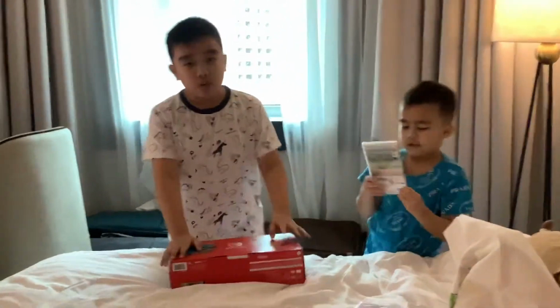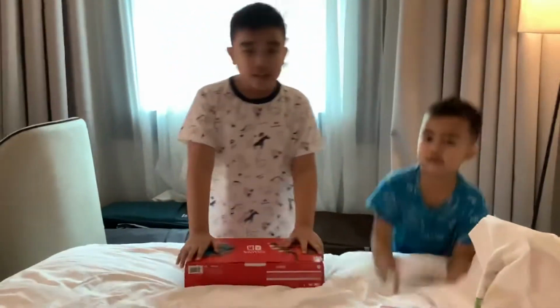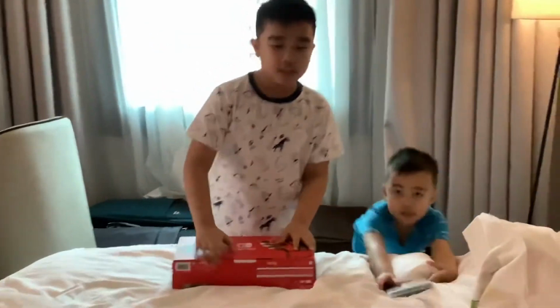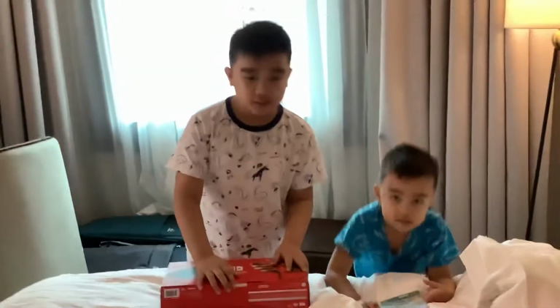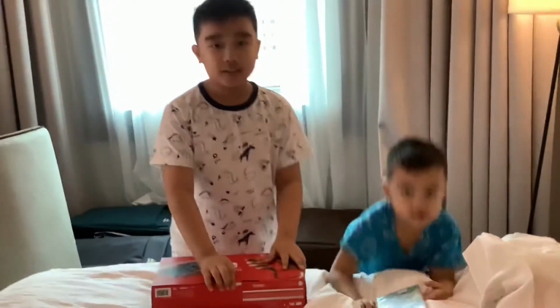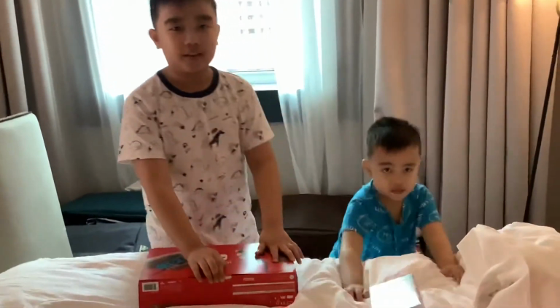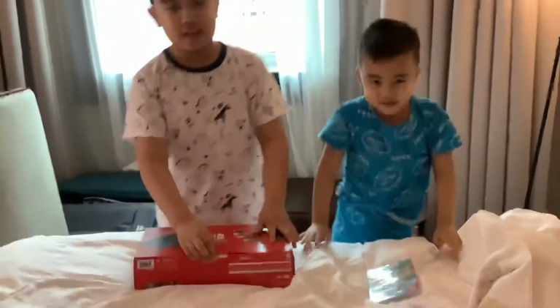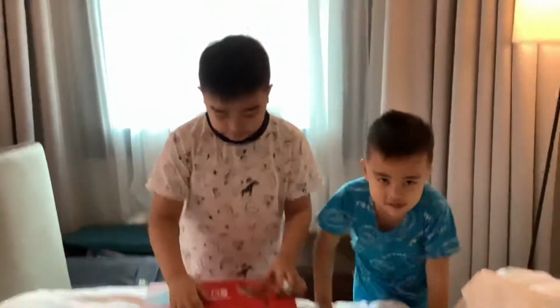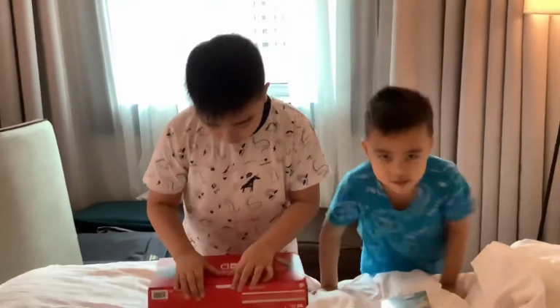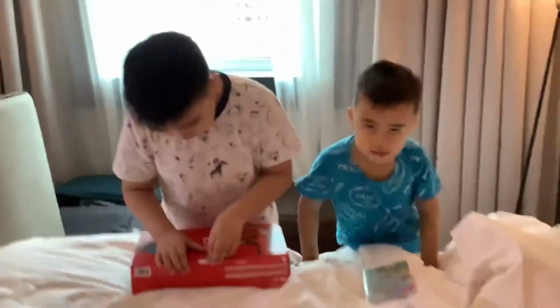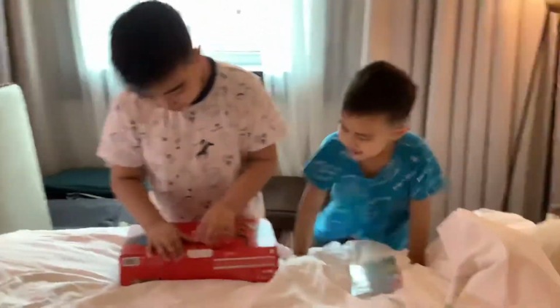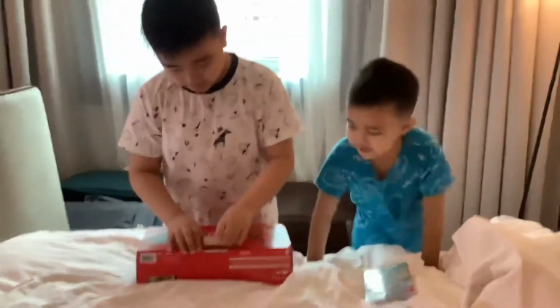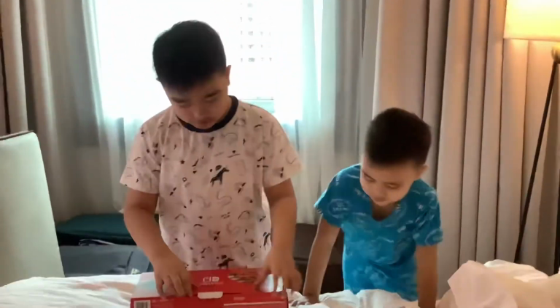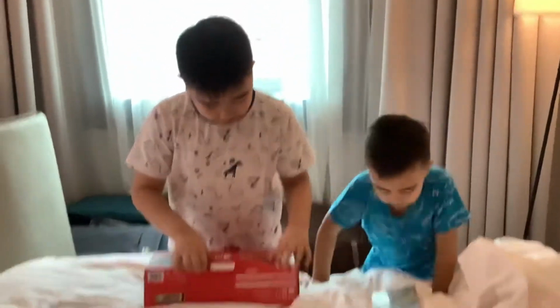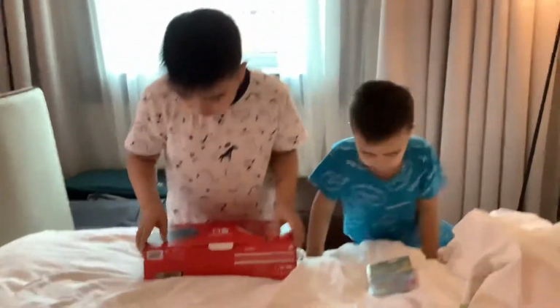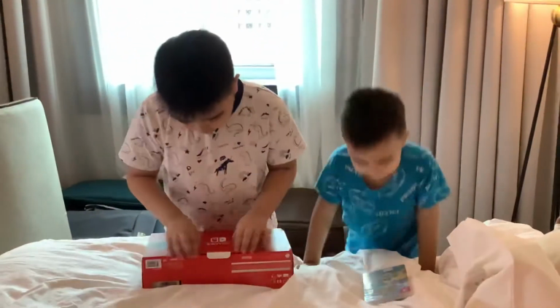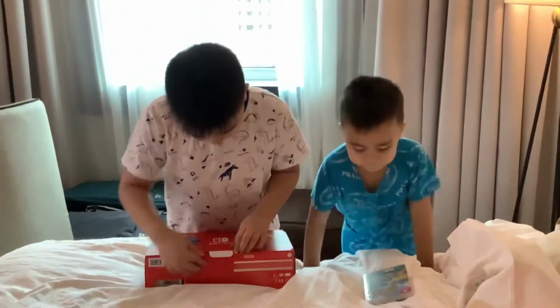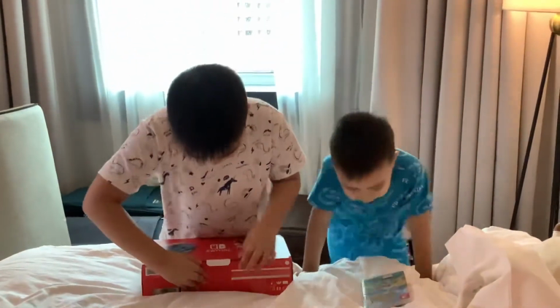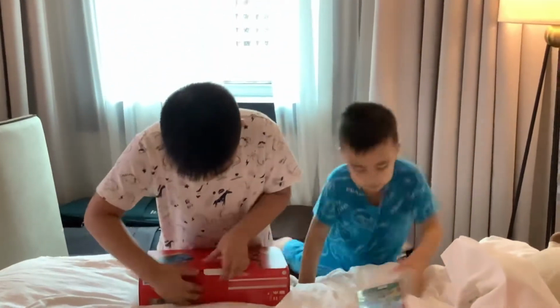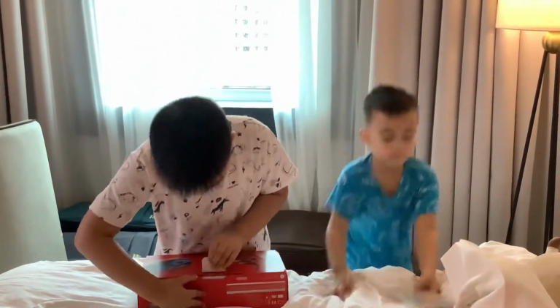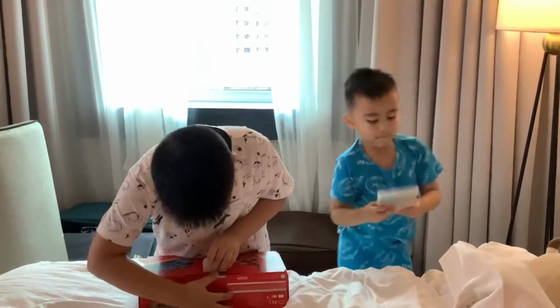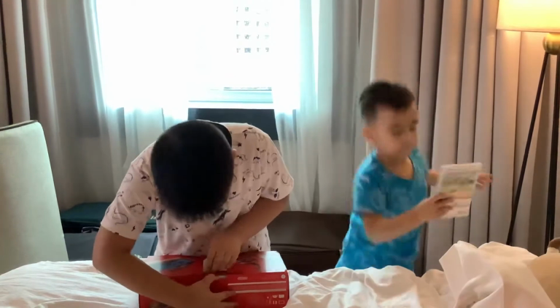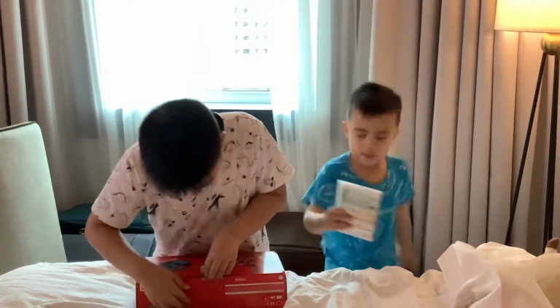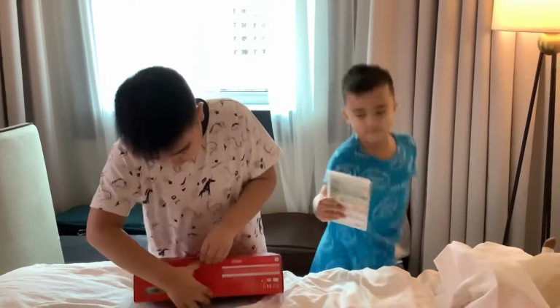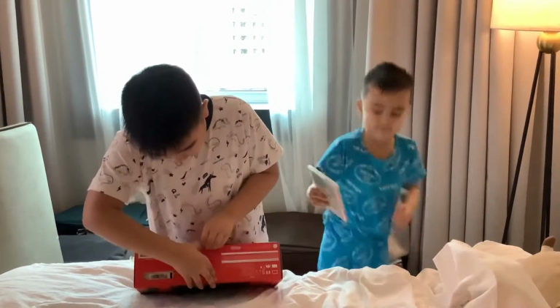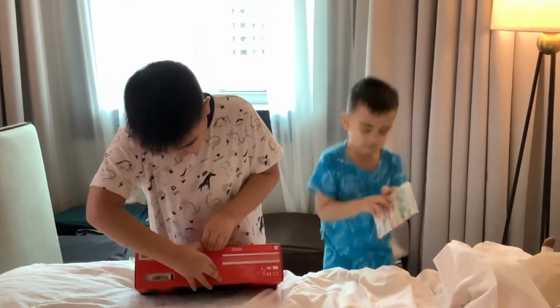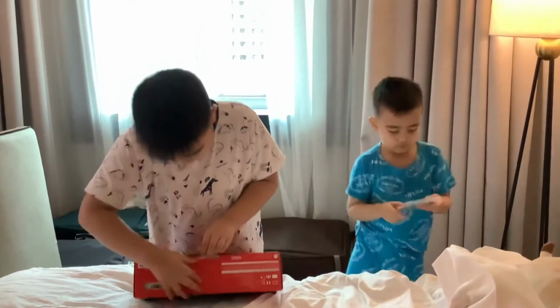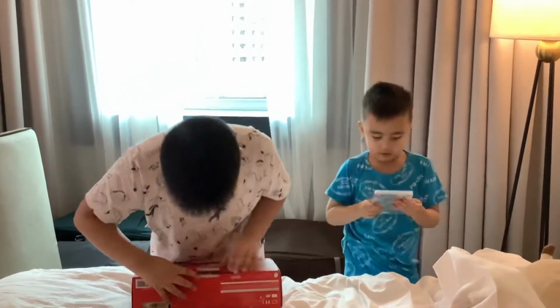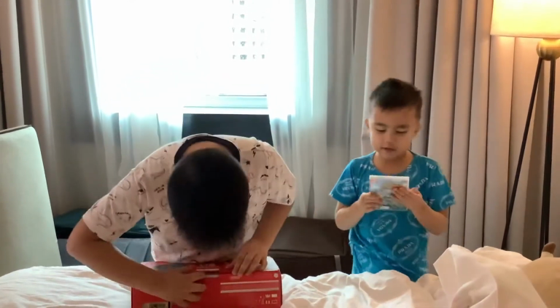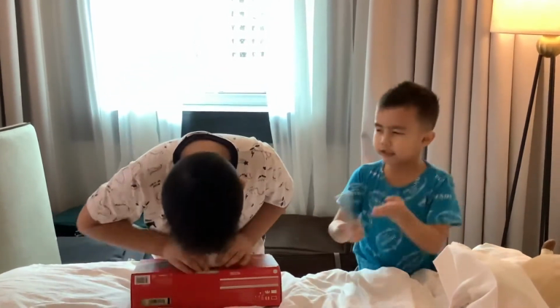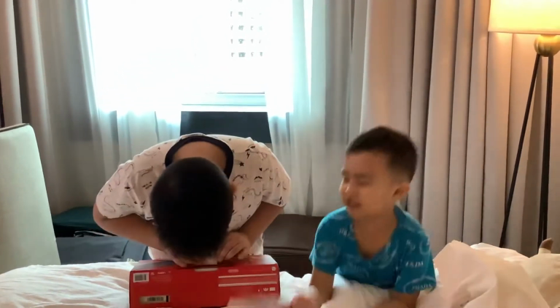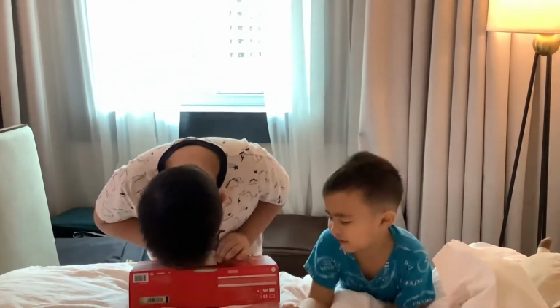First we're gonna unbox the Nintendo Switch, so maybe the camera can go closer? Then we'll open this — hop, hop, hop. And then, yeah, like that. And let's try this first.